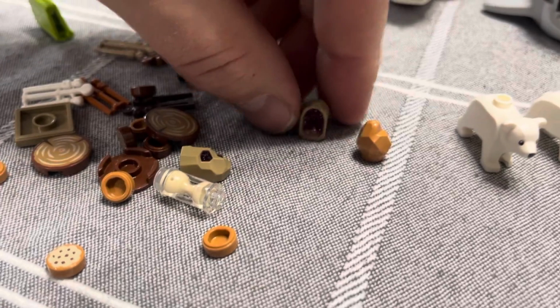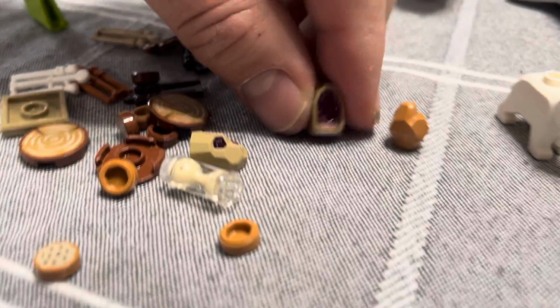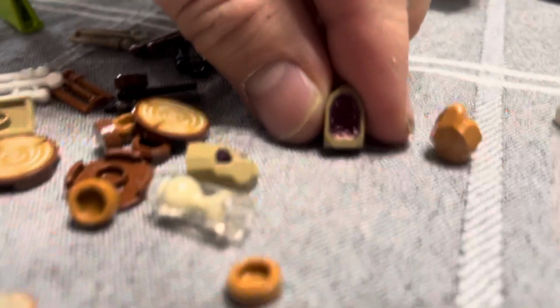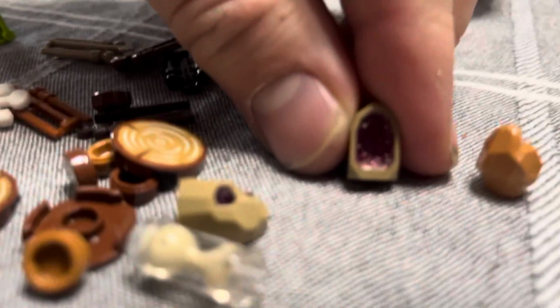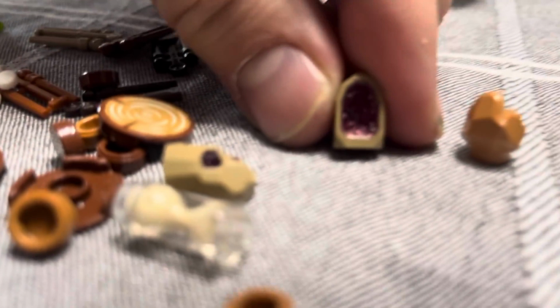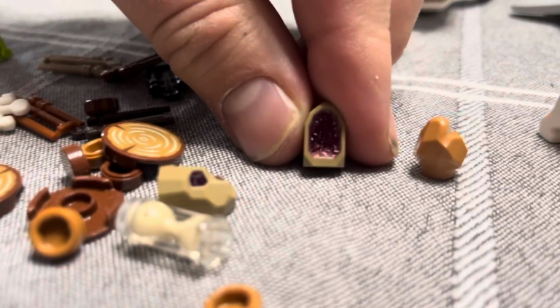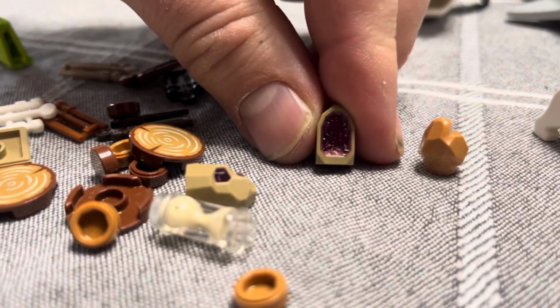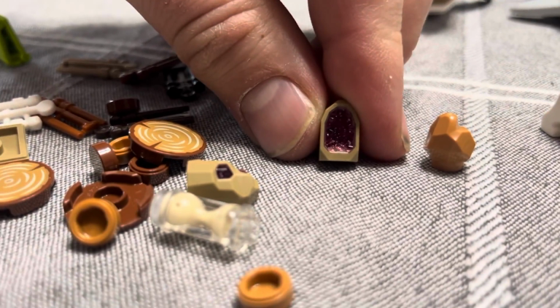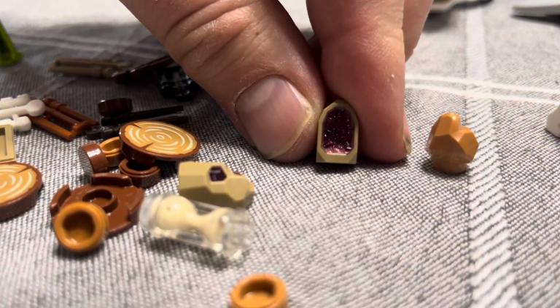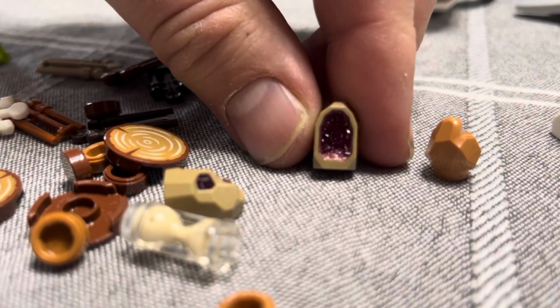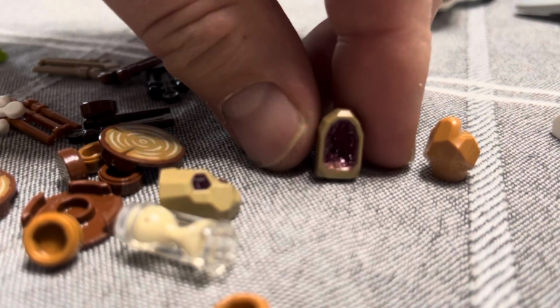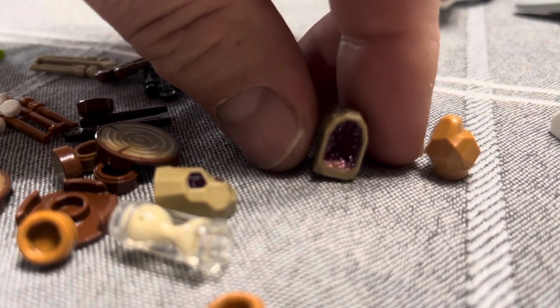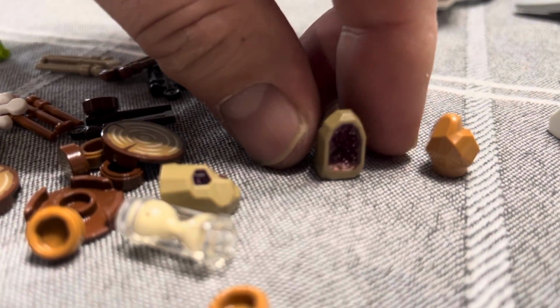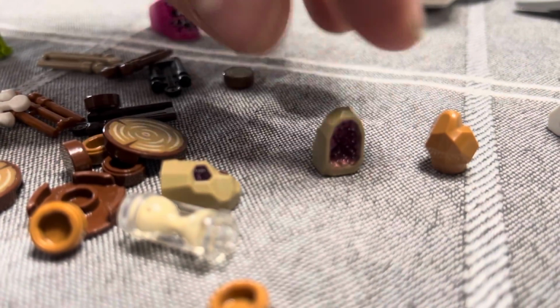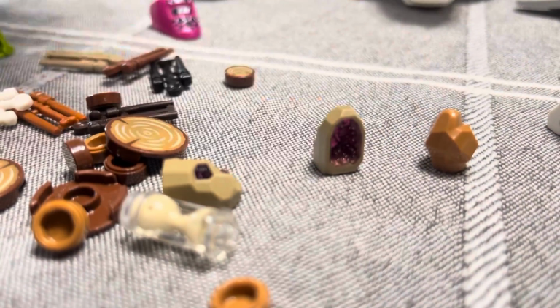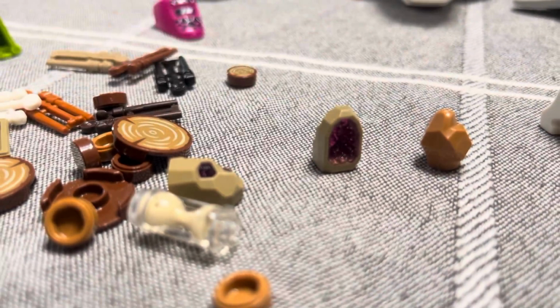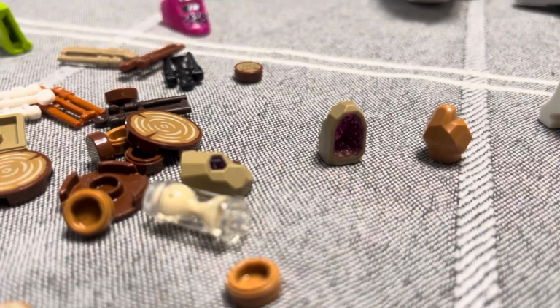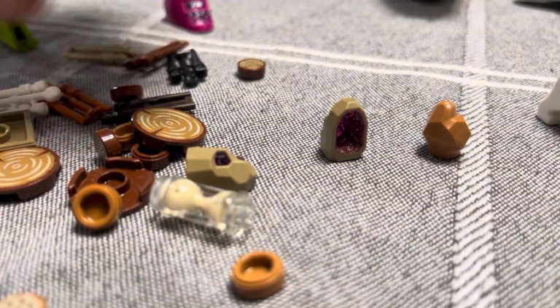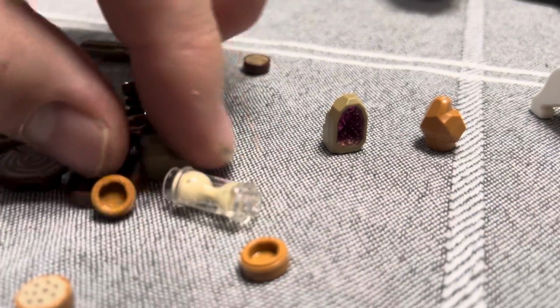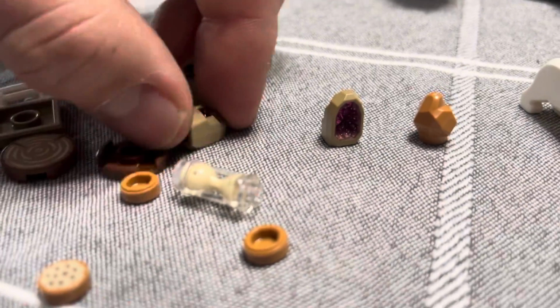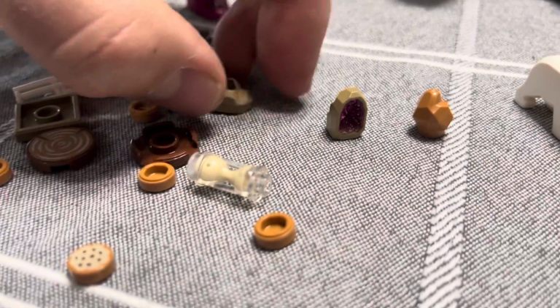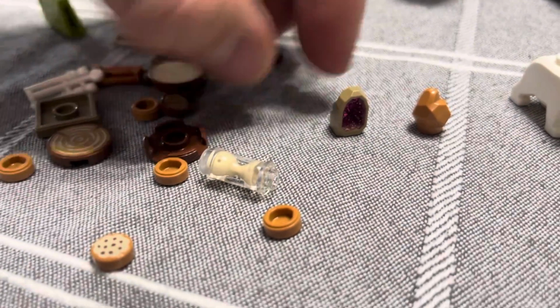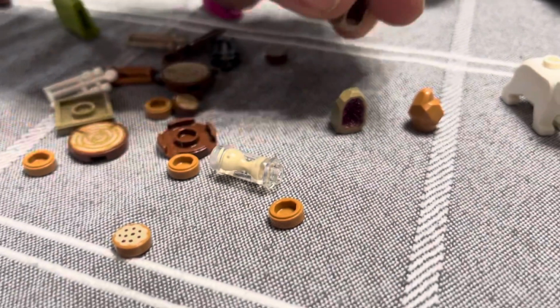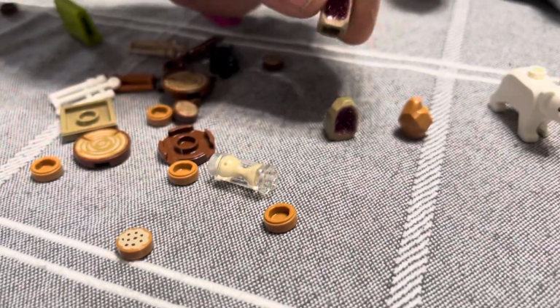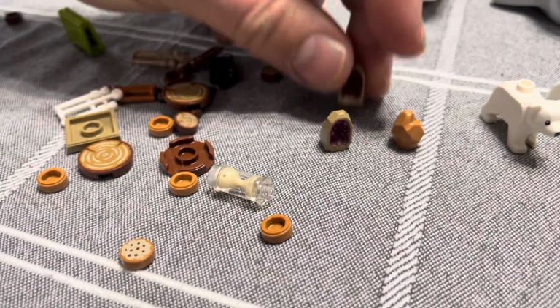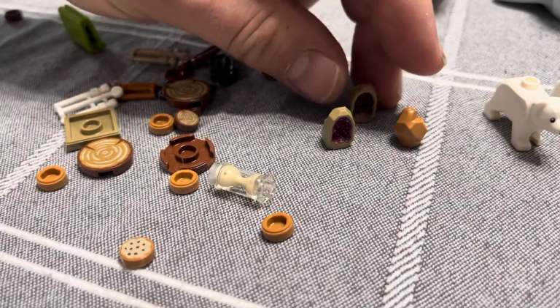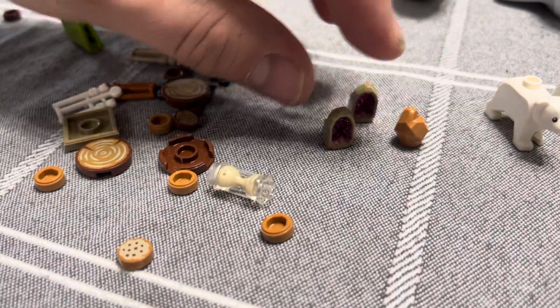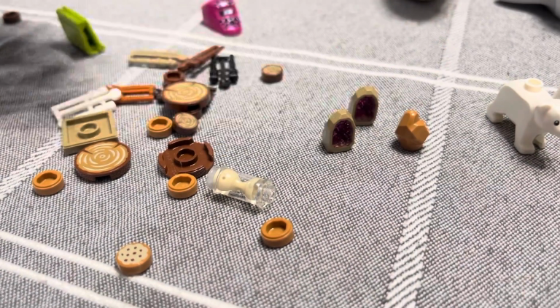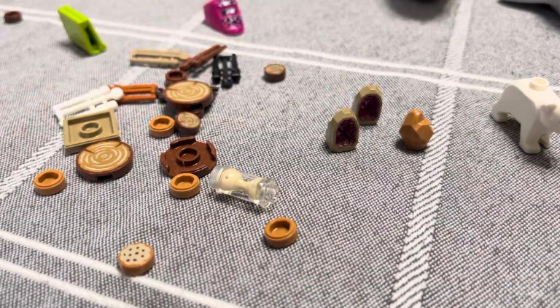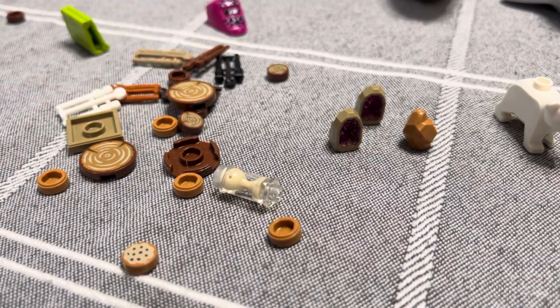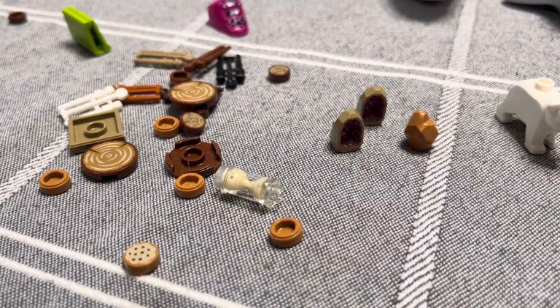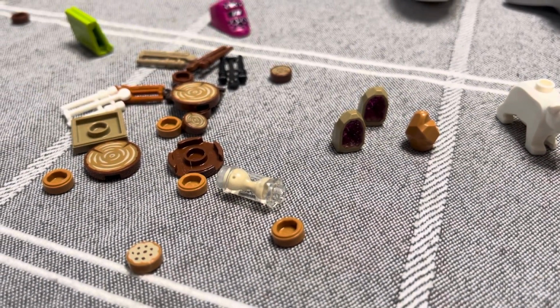My daughter got this geode in her Llama set — Llama Caverns. We did a video on that, check it out if you're interested. It came in pink and blue, but Lego had no more of the blue available in Pick-a-Brick.